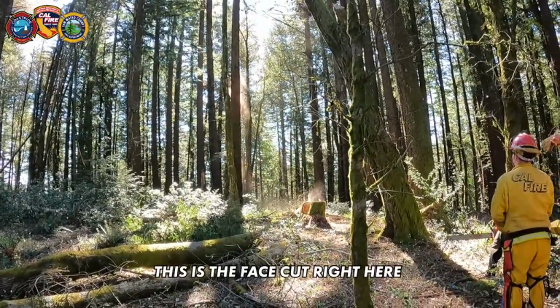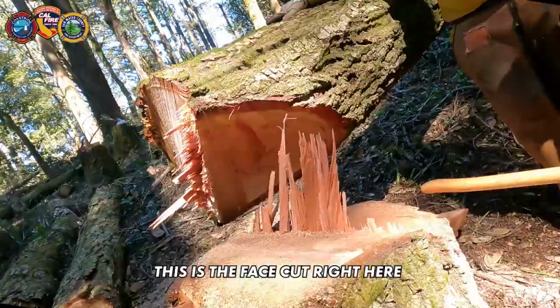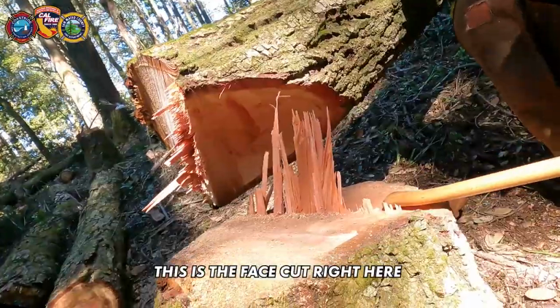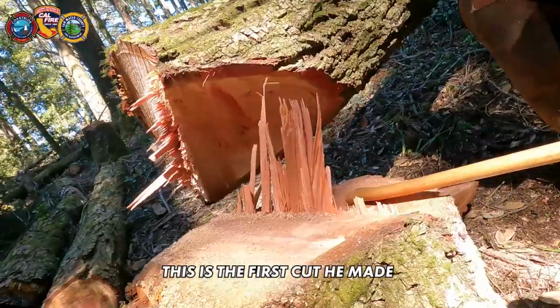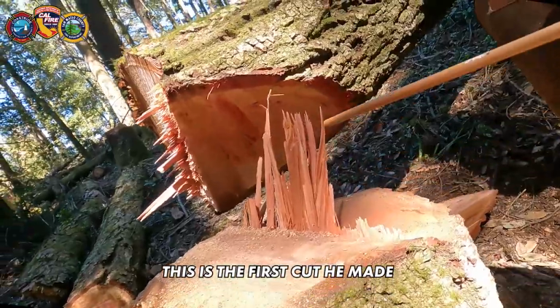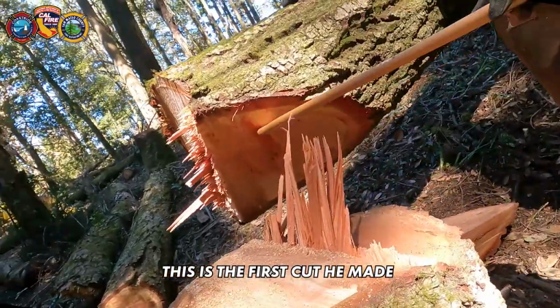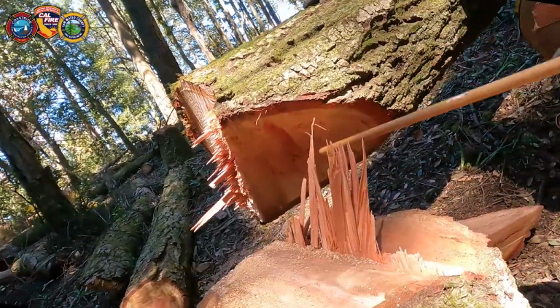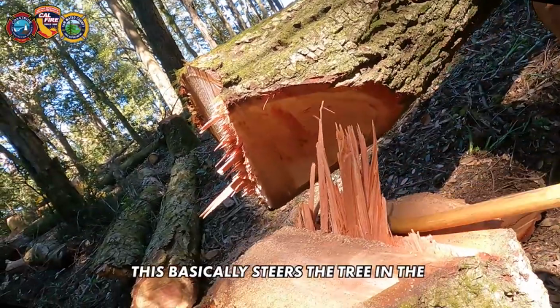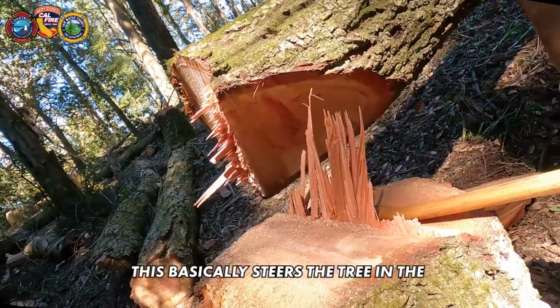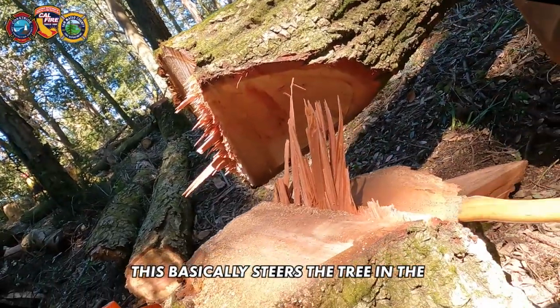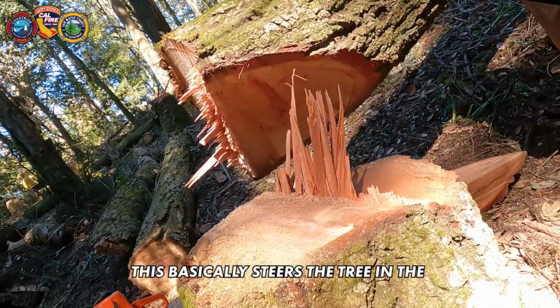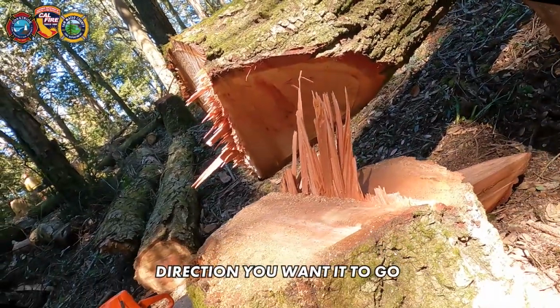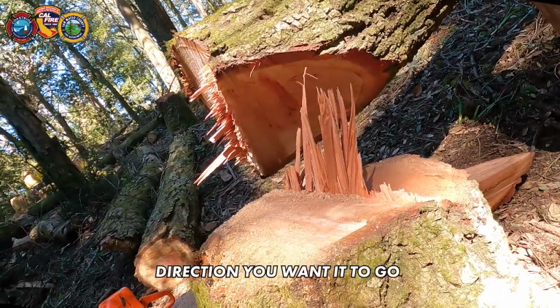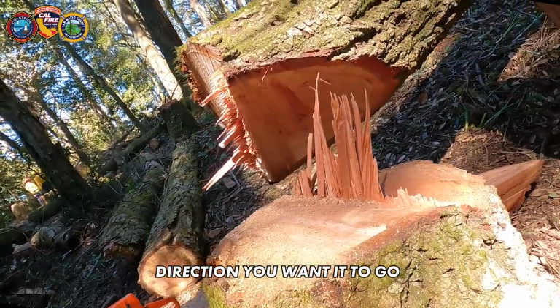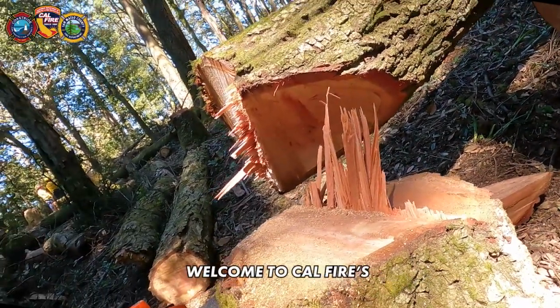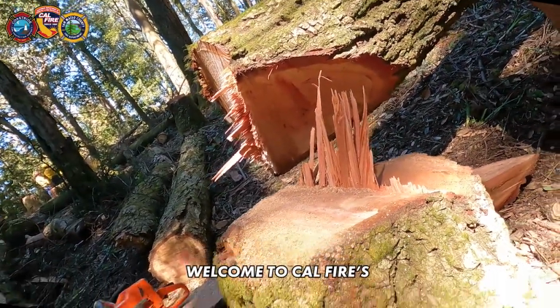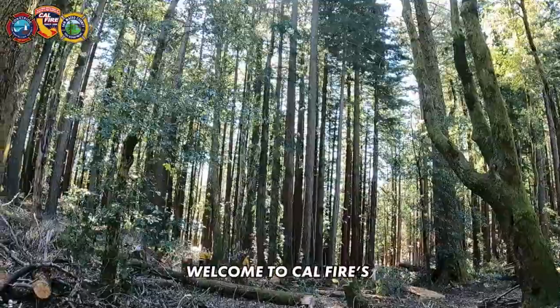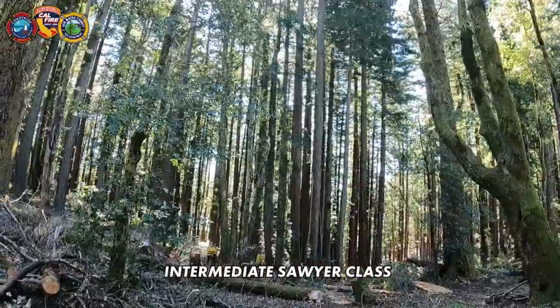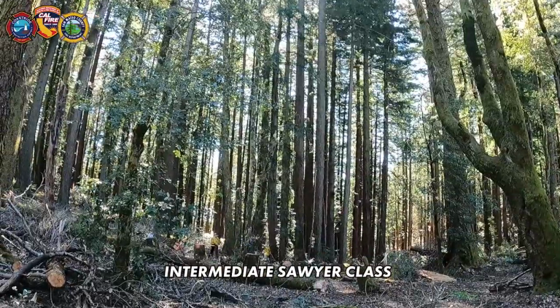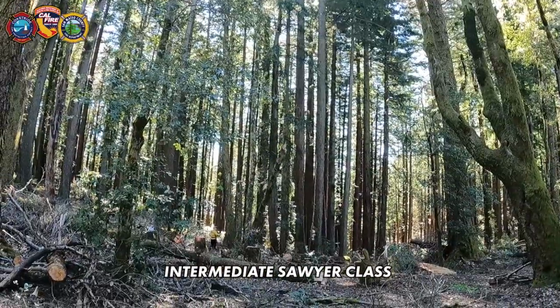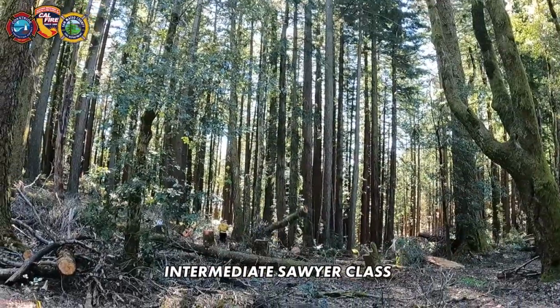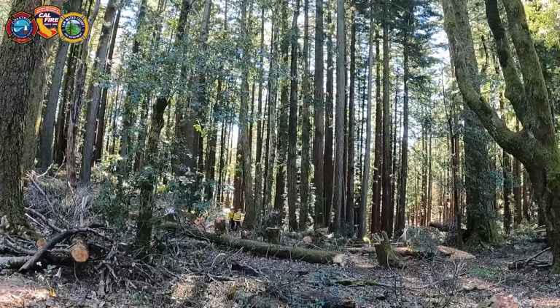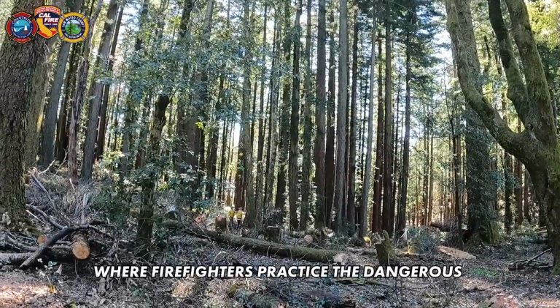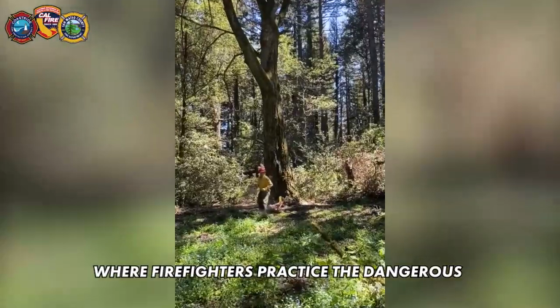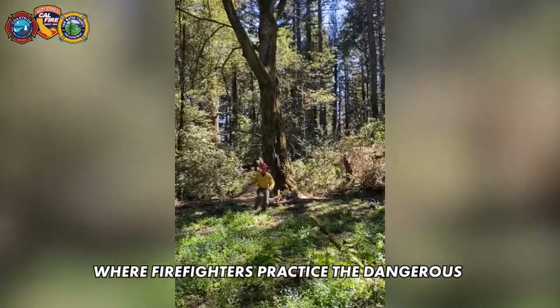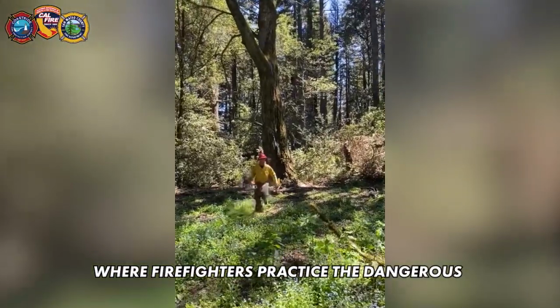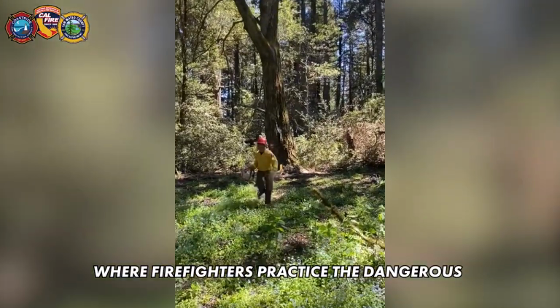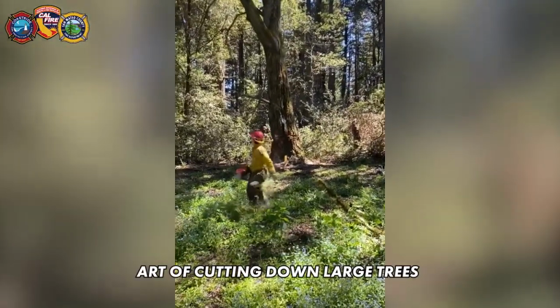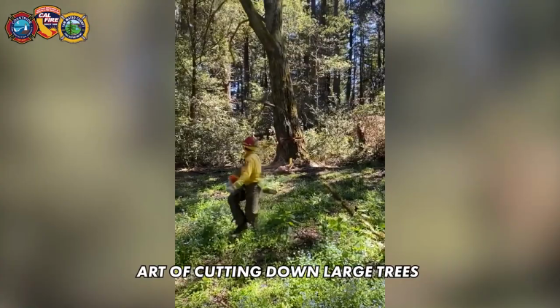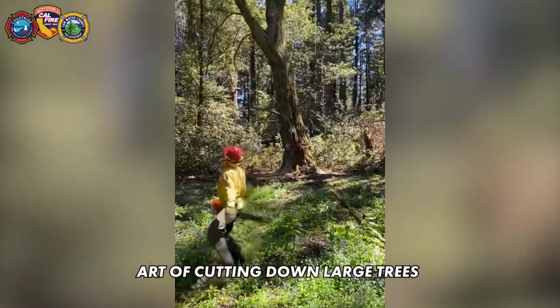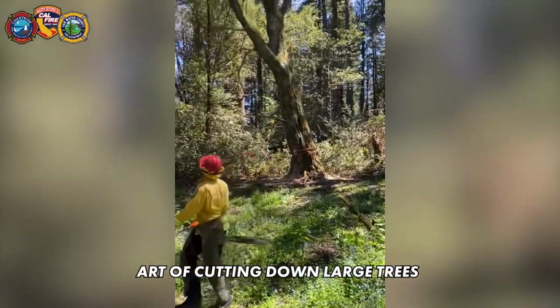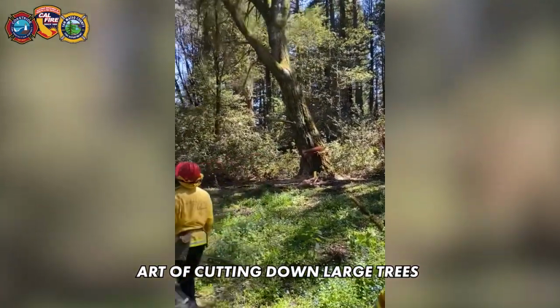This is a face cut right here — this is the first cut he makes. This basically steers the tree in the direction you want it to go. Welcome to CAL FIRE's intermediate Sawyer class, where firefighters practice the dangerous art of cutting down large trees.